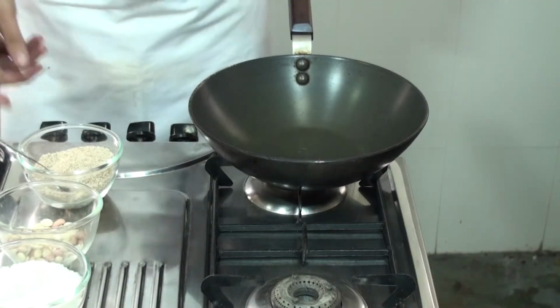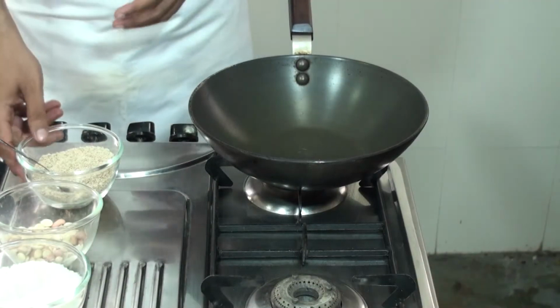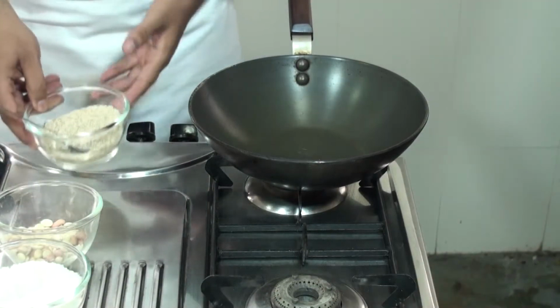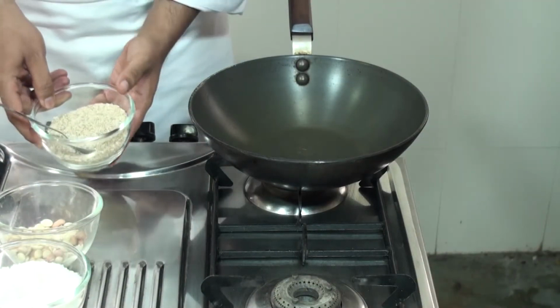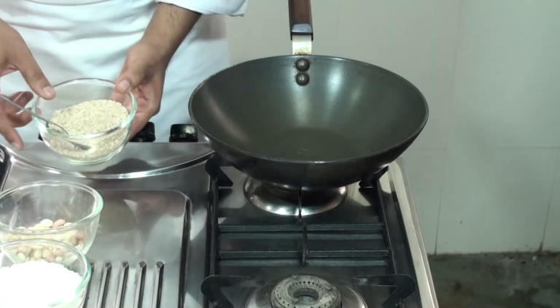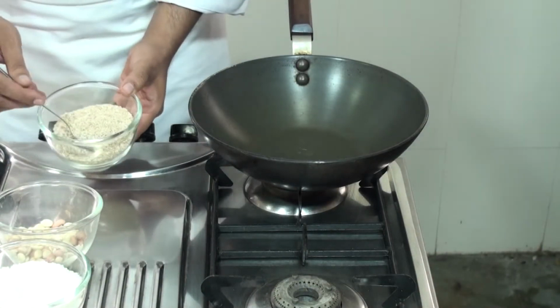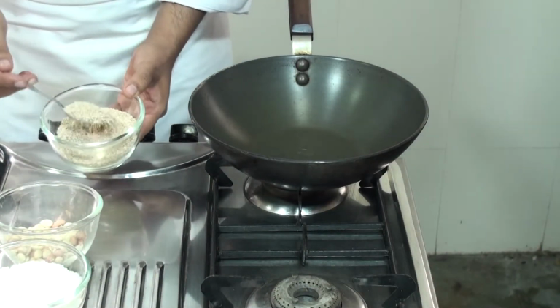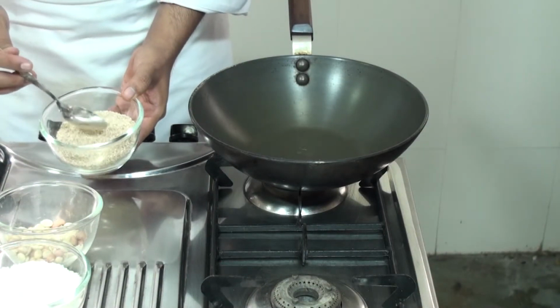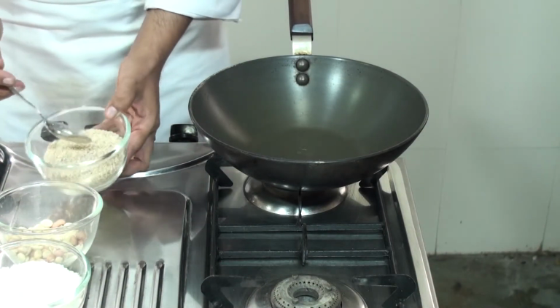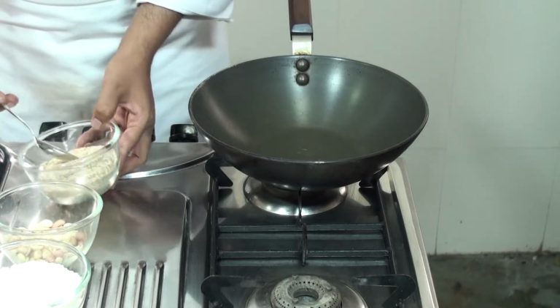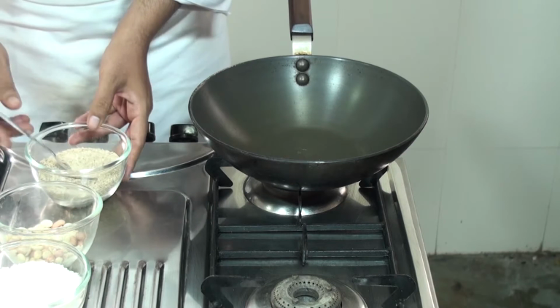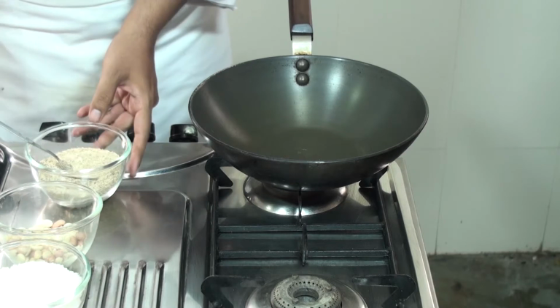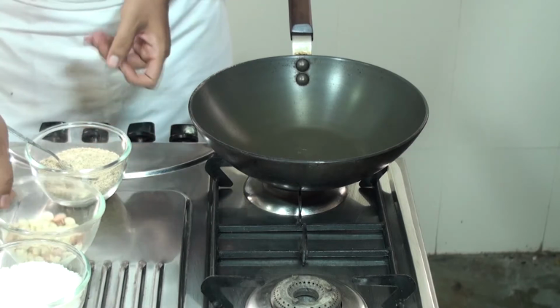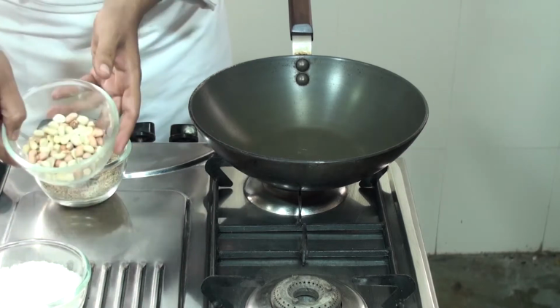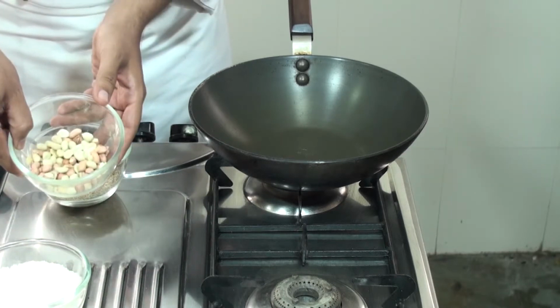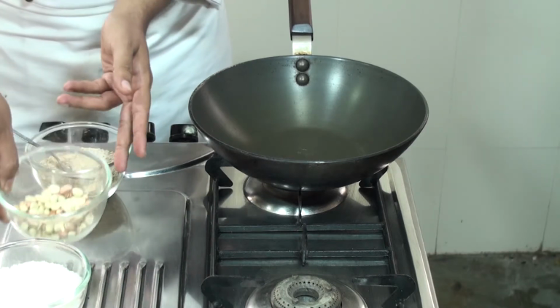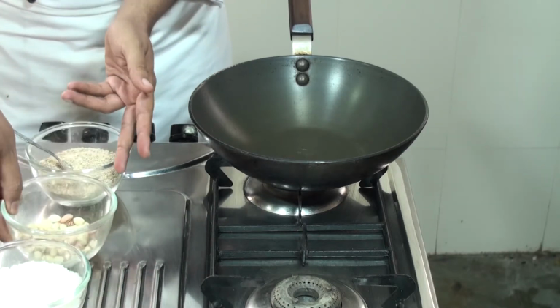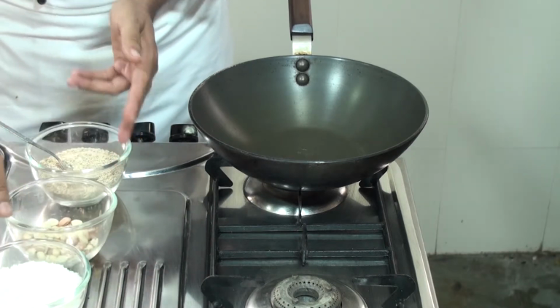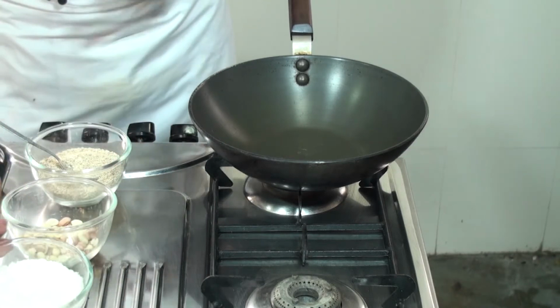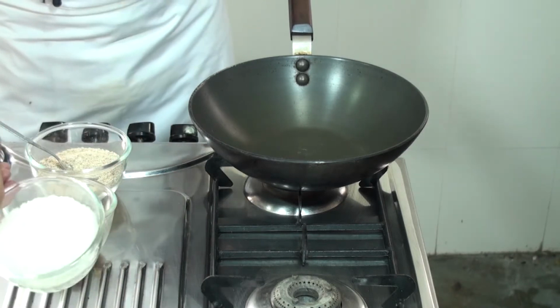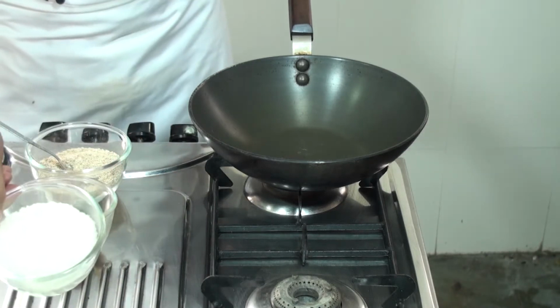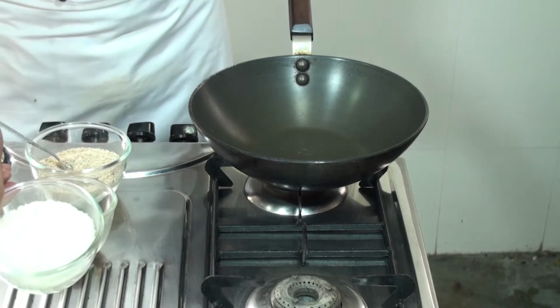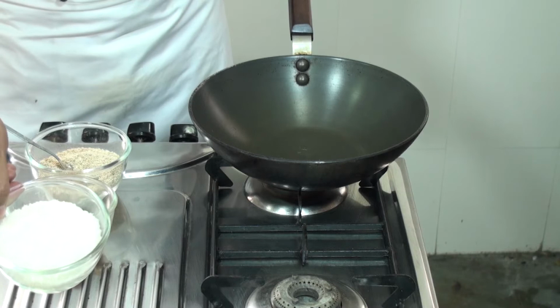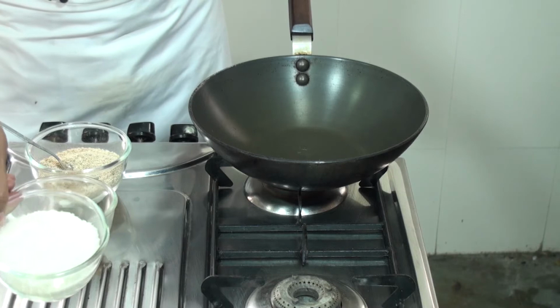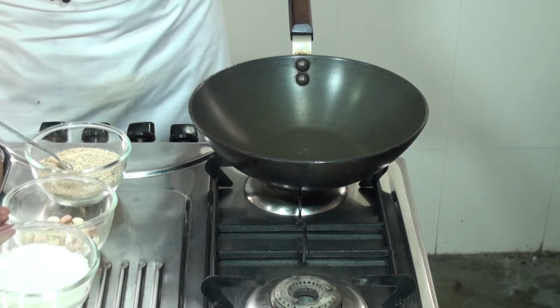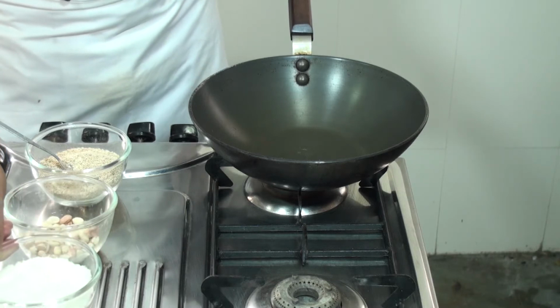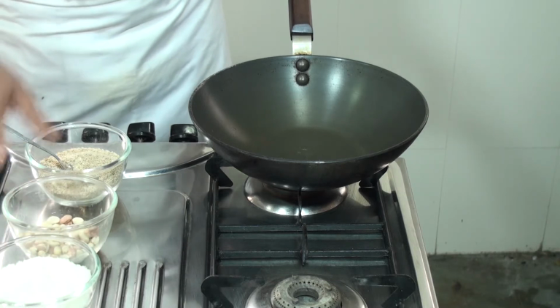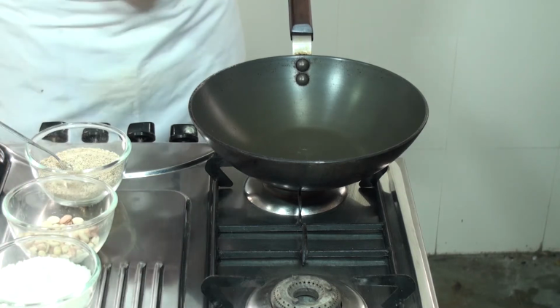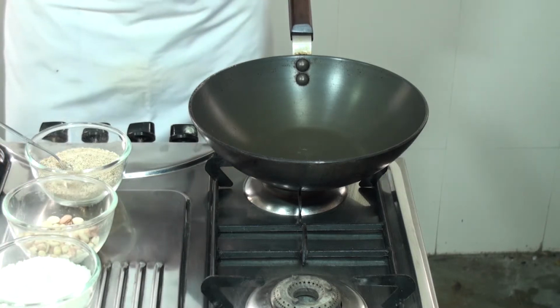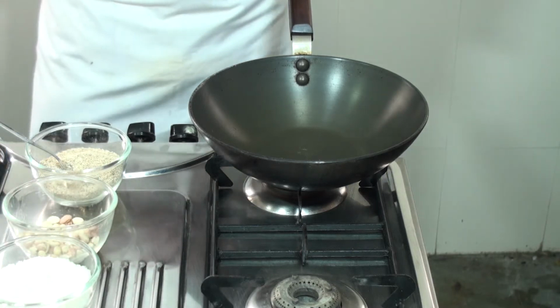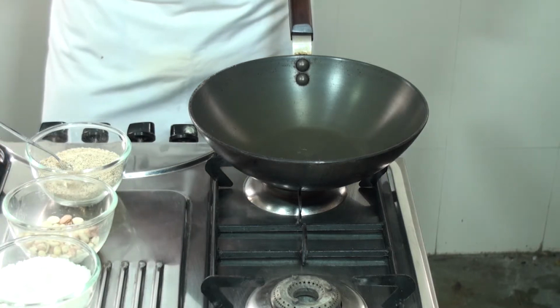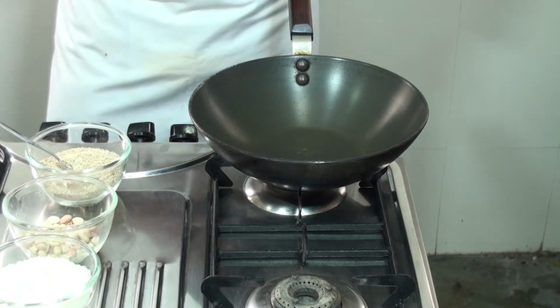For making the salan paste we require Til Seeds, Peanut, and Desiccated Coconut or Dry Coconut. These three ingredients we have to dry roast.